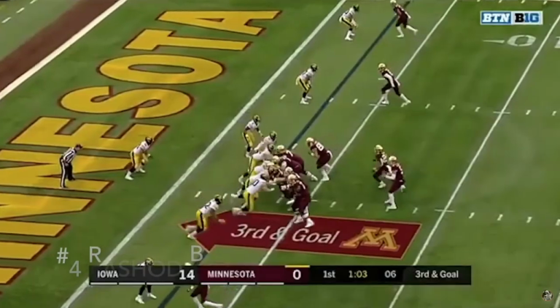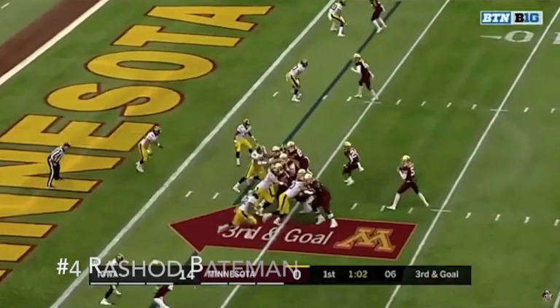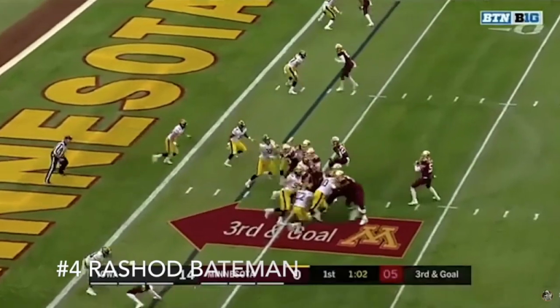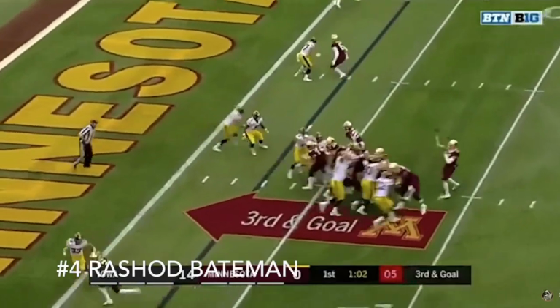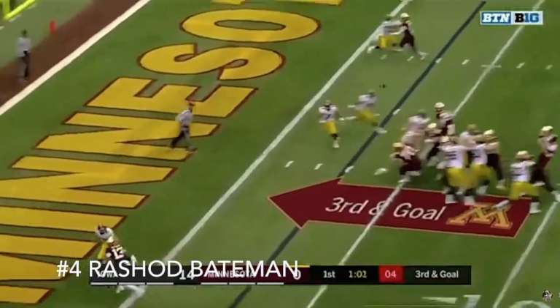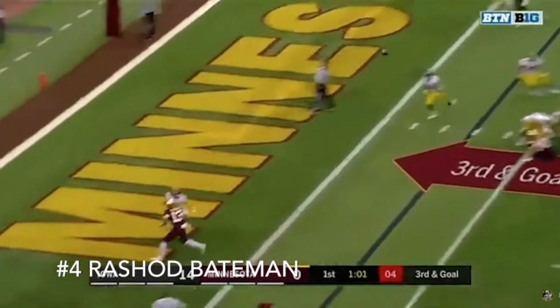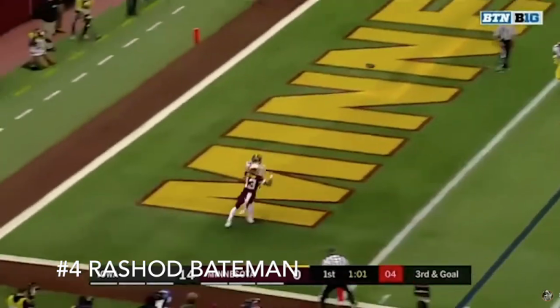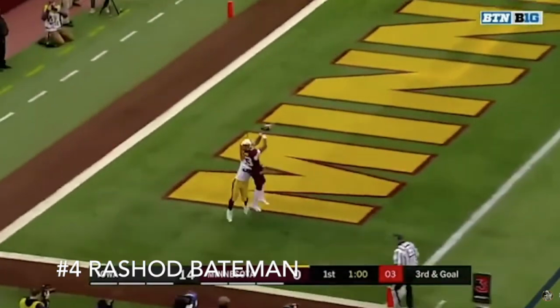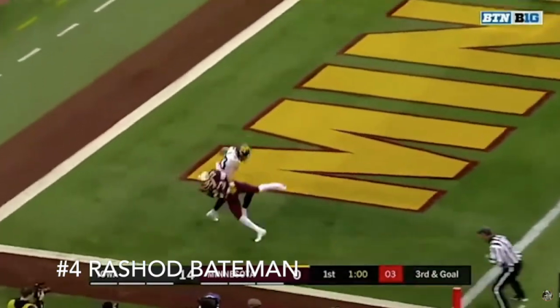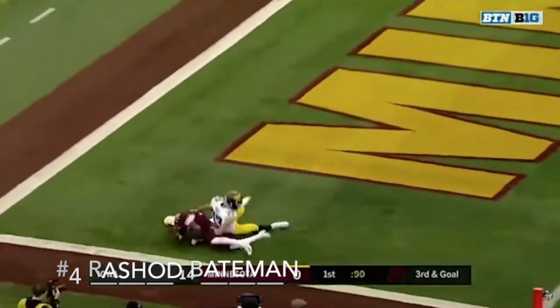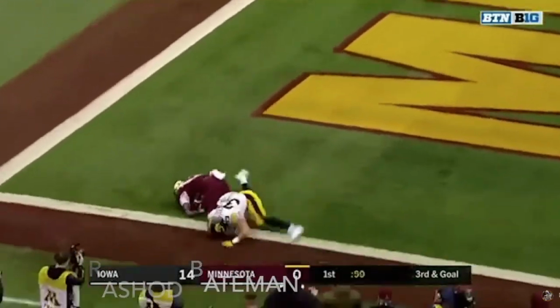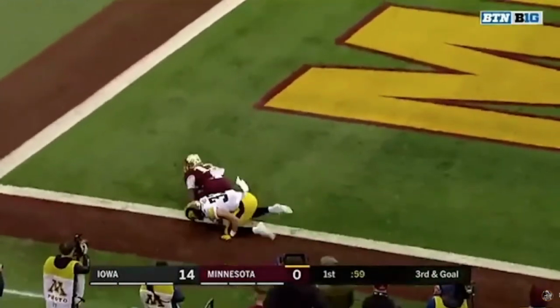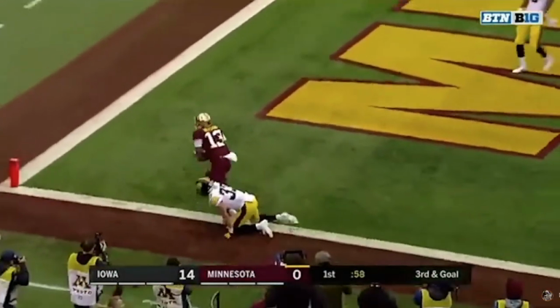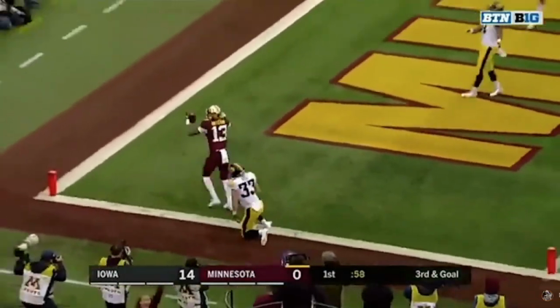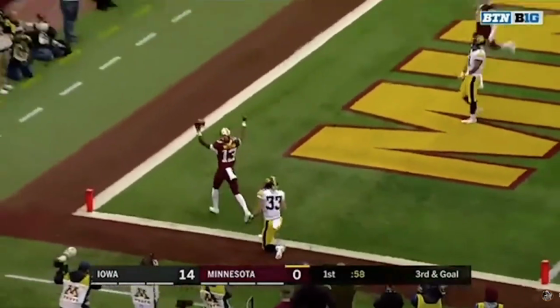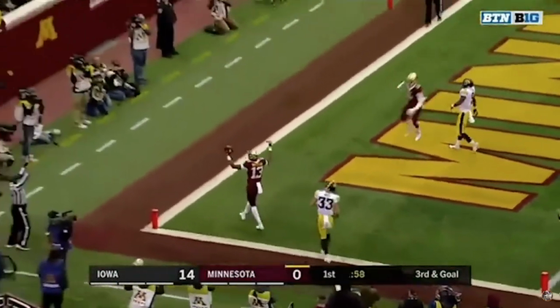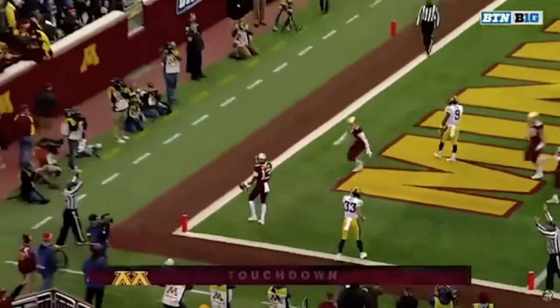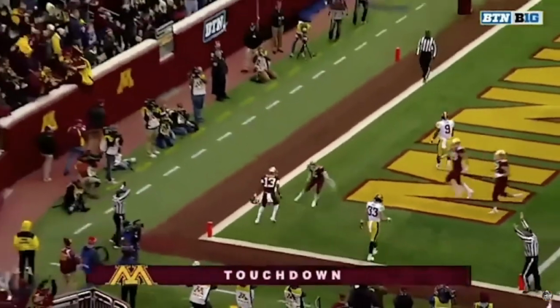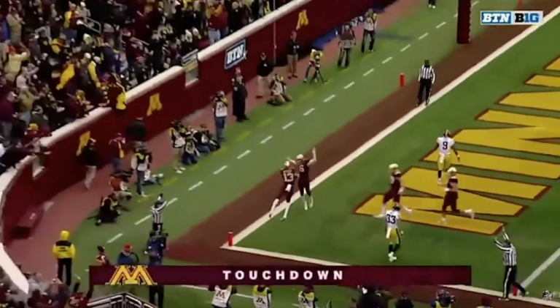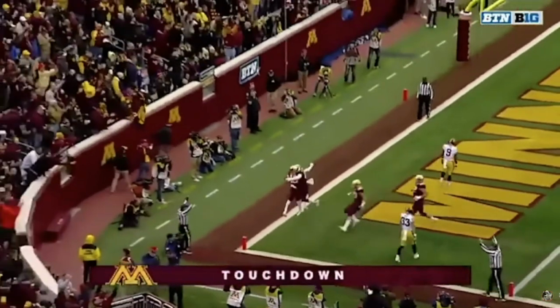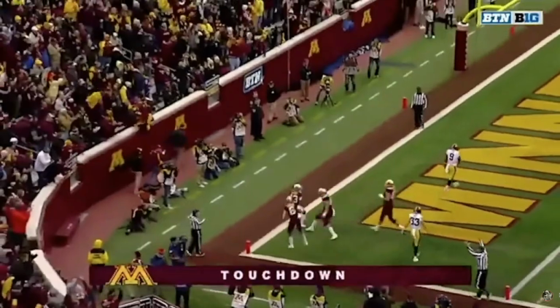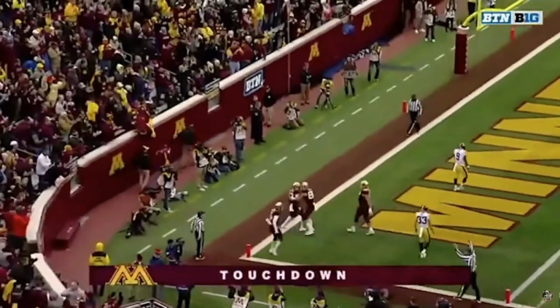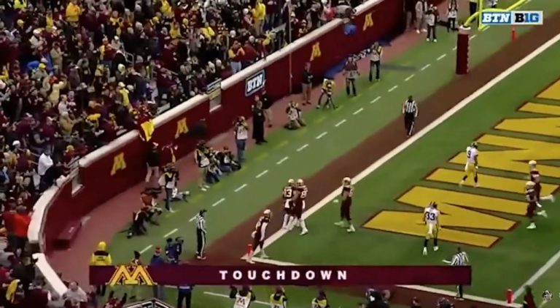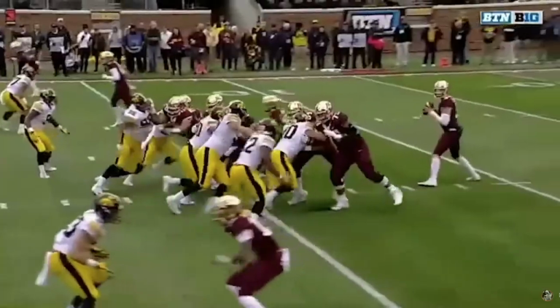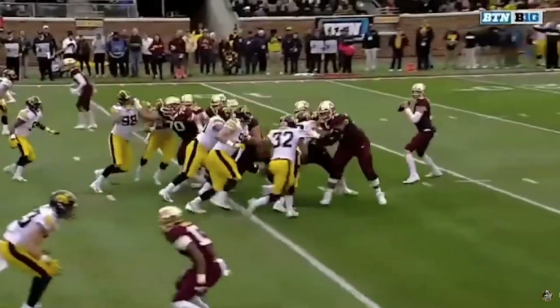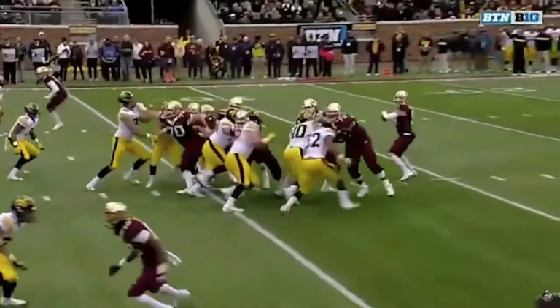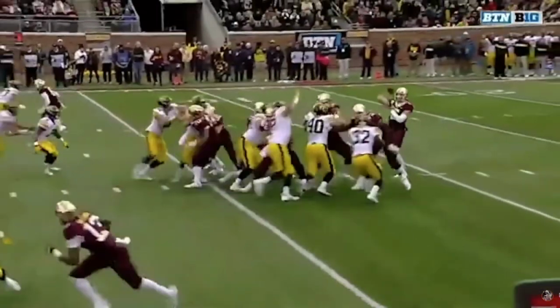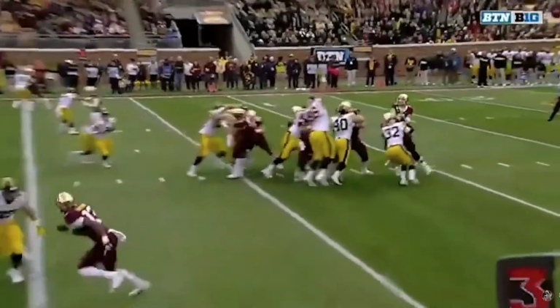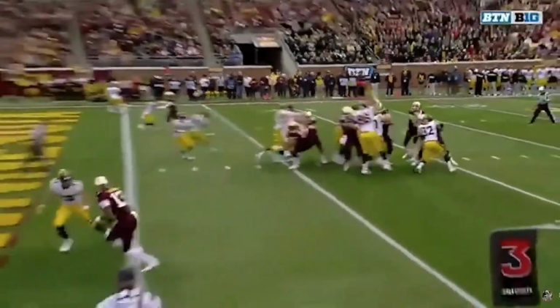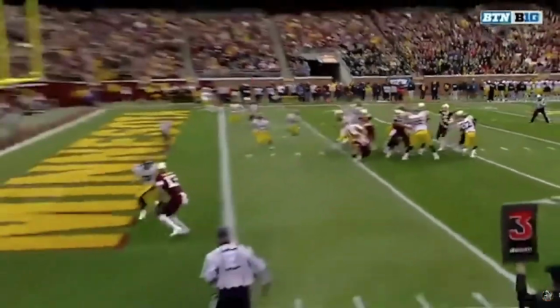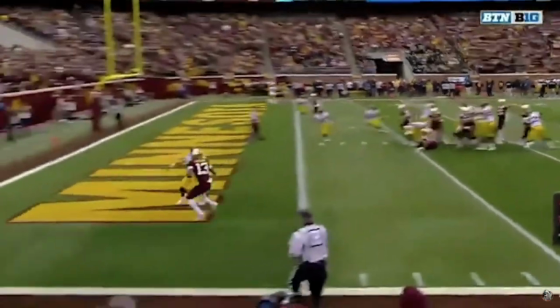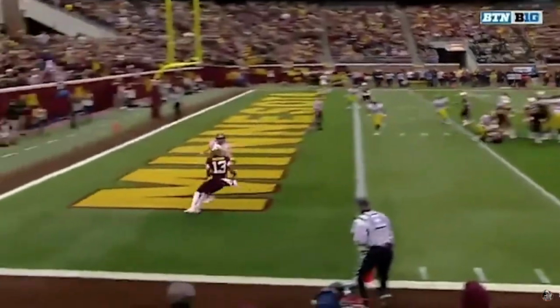At number 4 we have Rashad Bateman. Bateman could be this year's Justin Jefferson. He is projected to go around the same time as Jefferson and they both have the same characteristics.